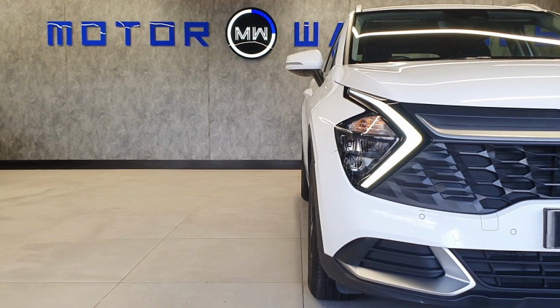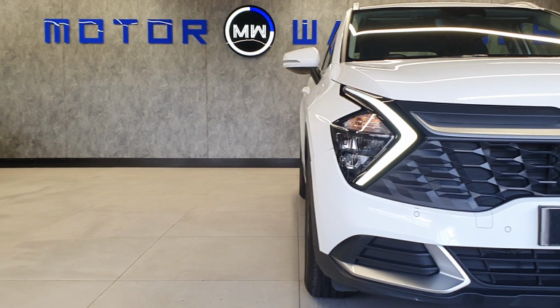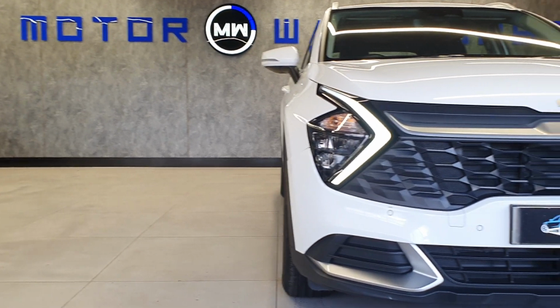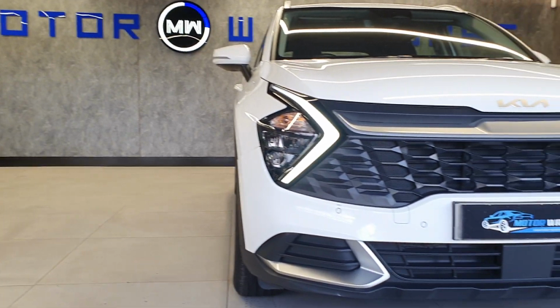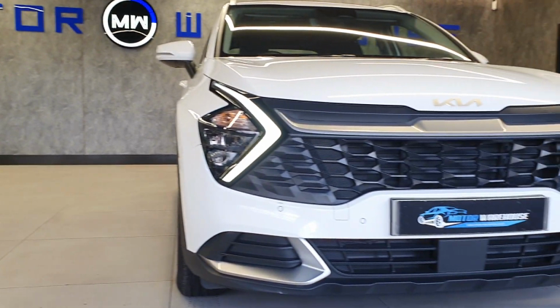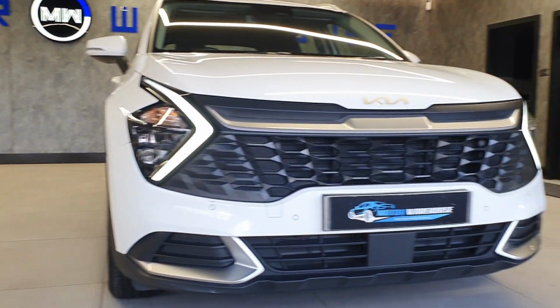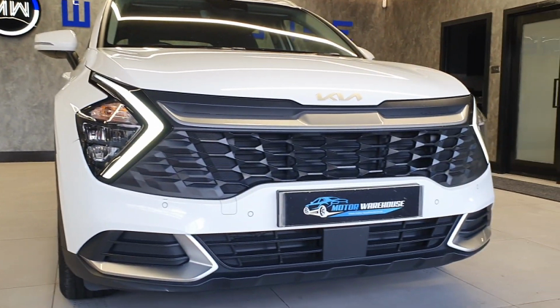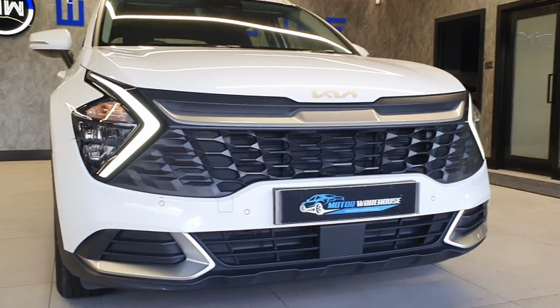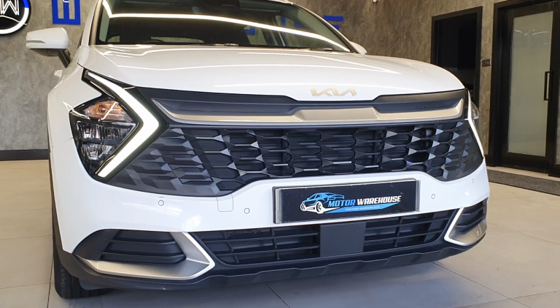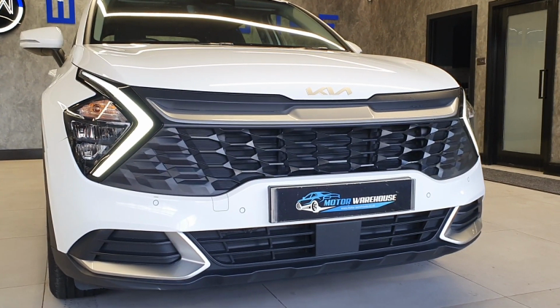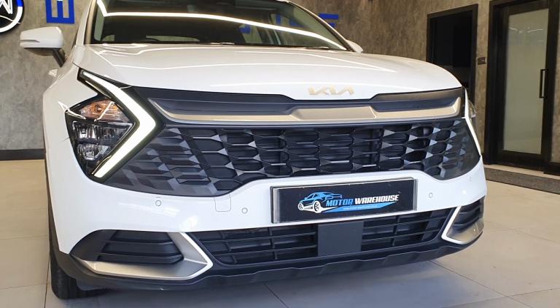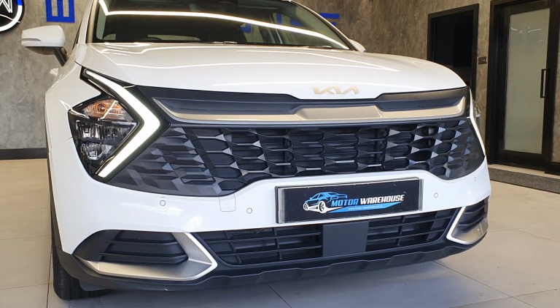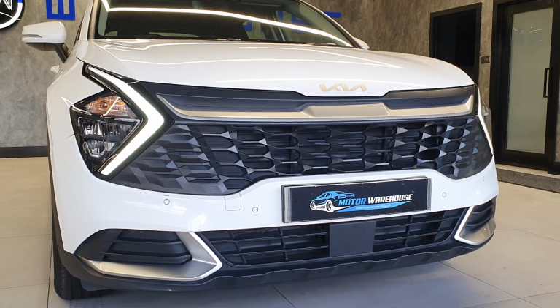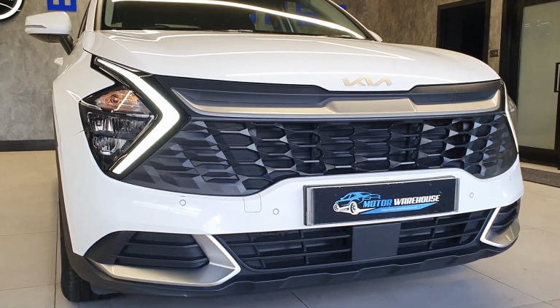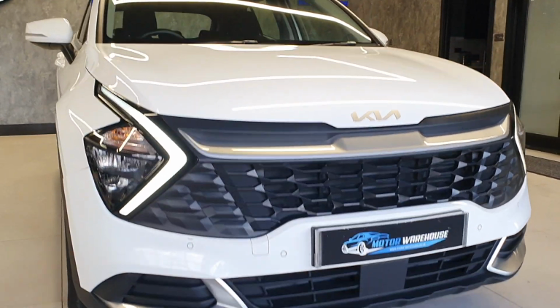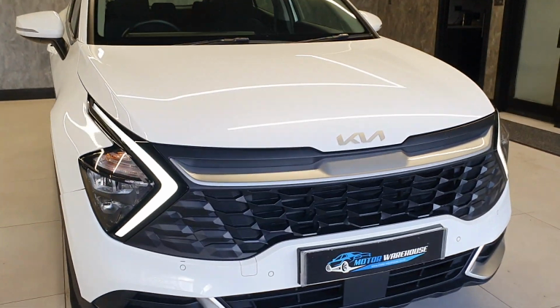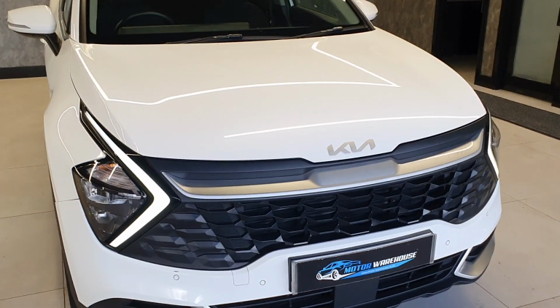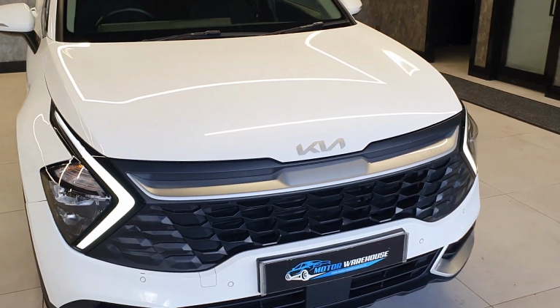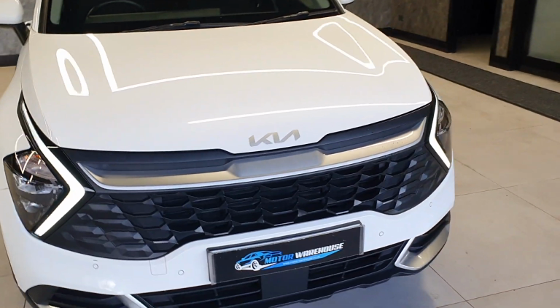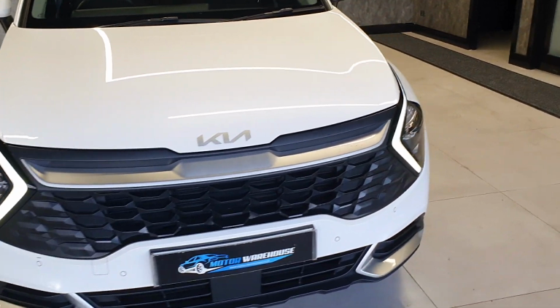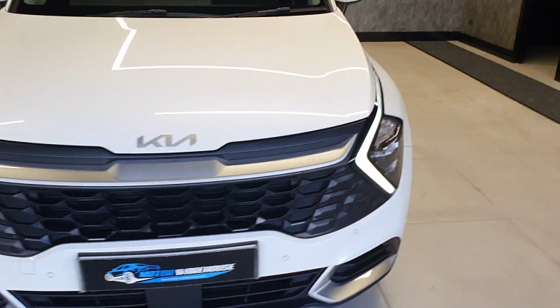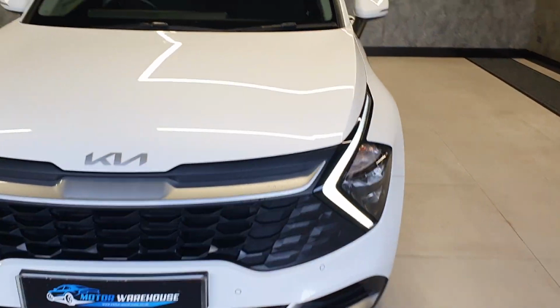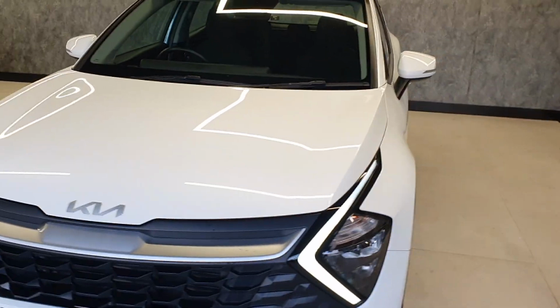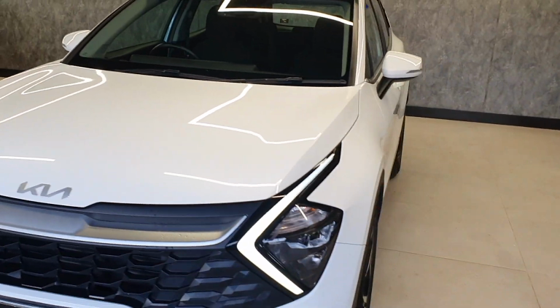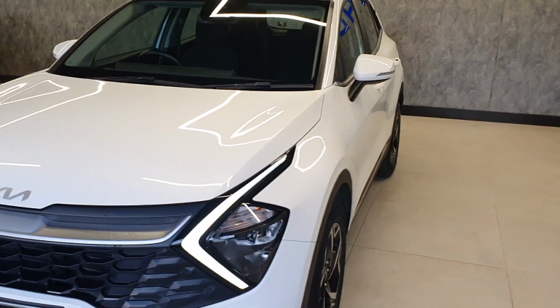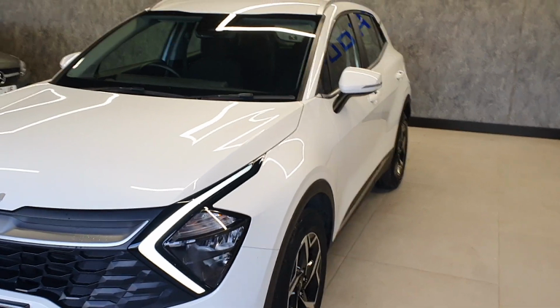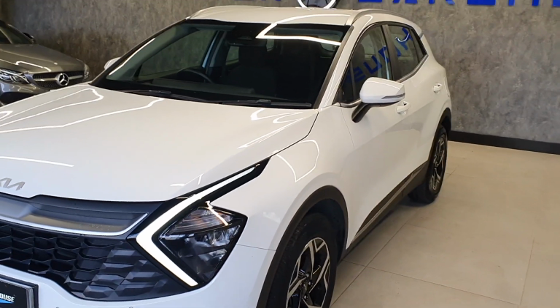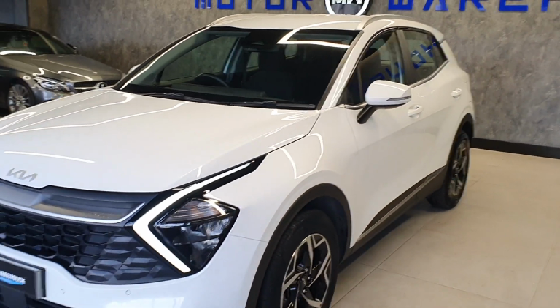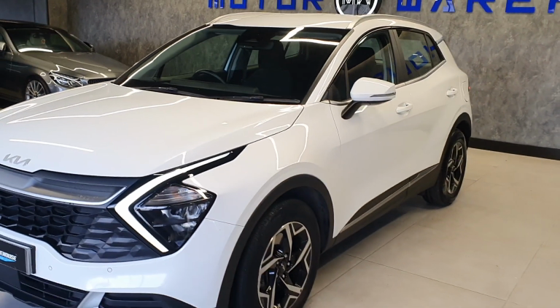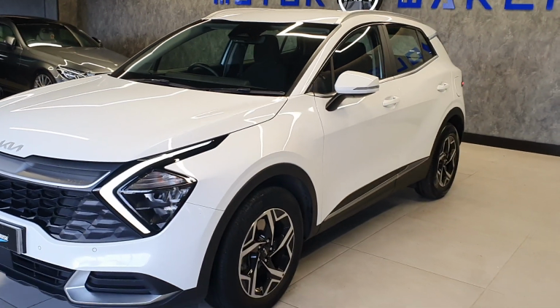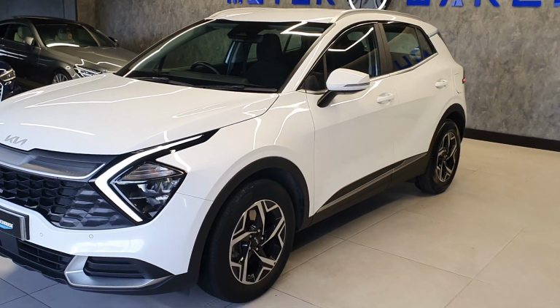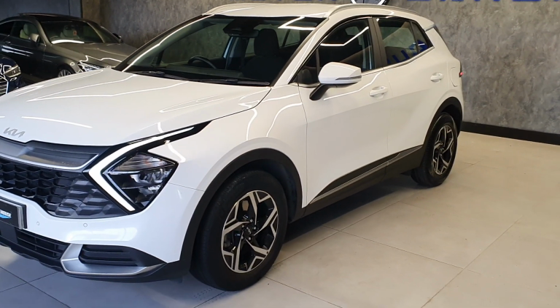Today at Motor Warehouse we have this stunning 2022 Kia Sportage. This is a 1.6 petrol with a six-speed manual gearbox, finished in white. This is a trim level two.